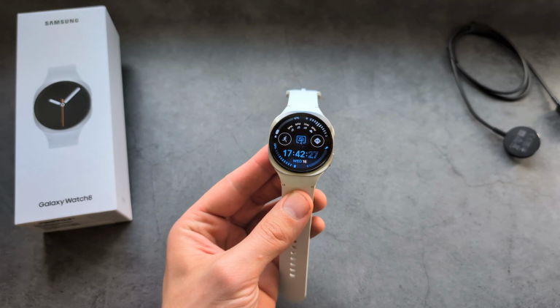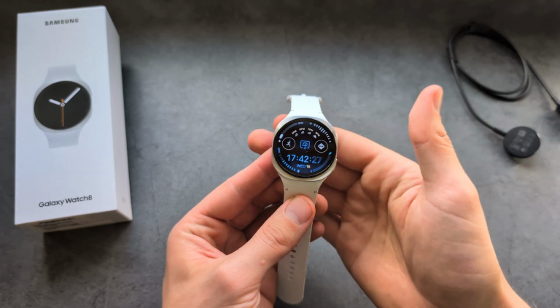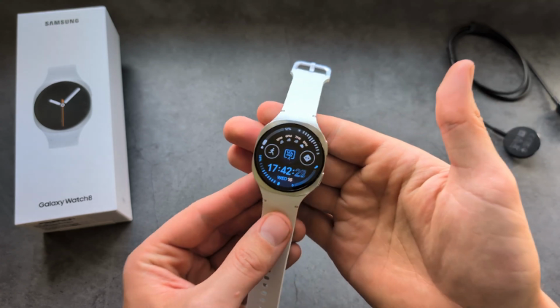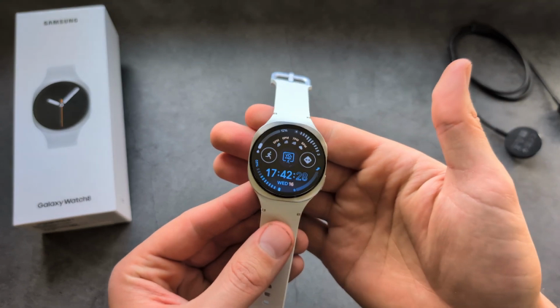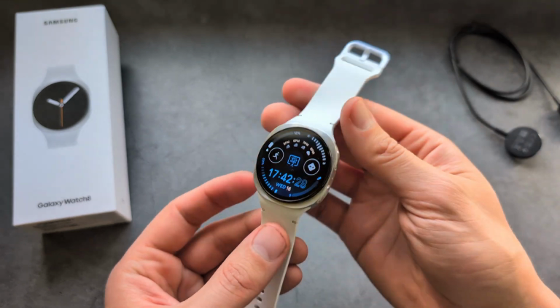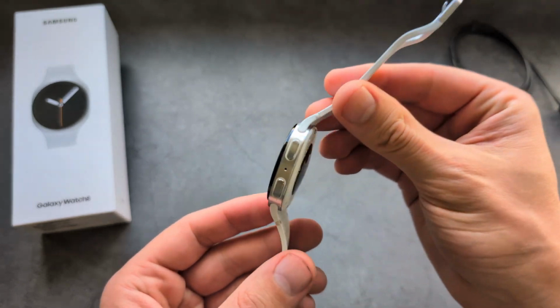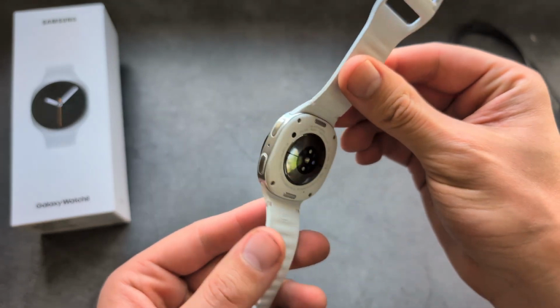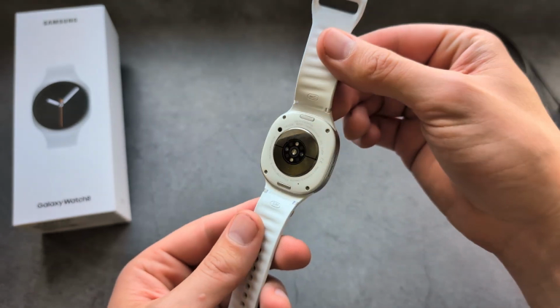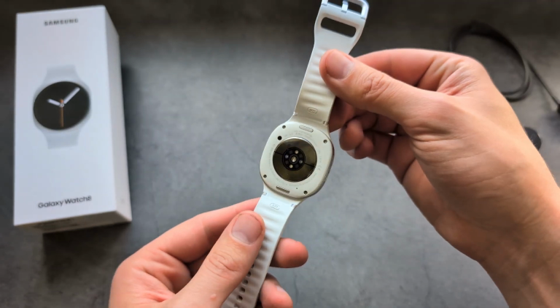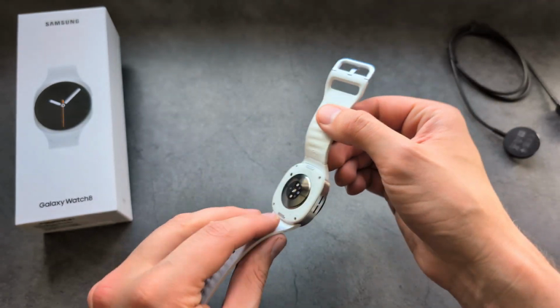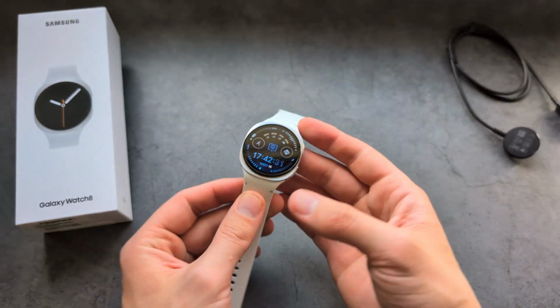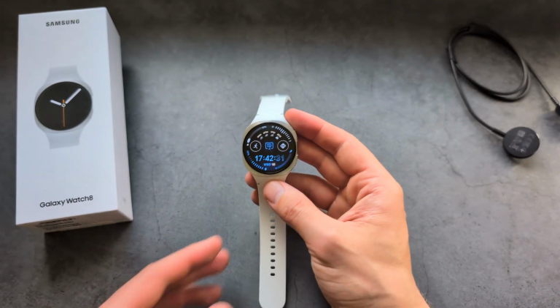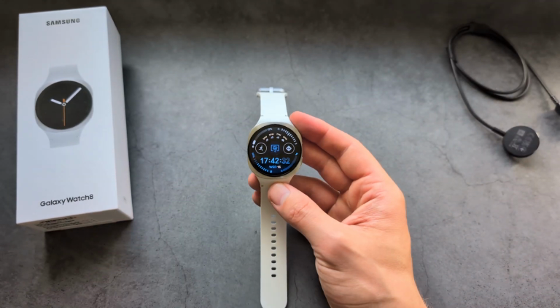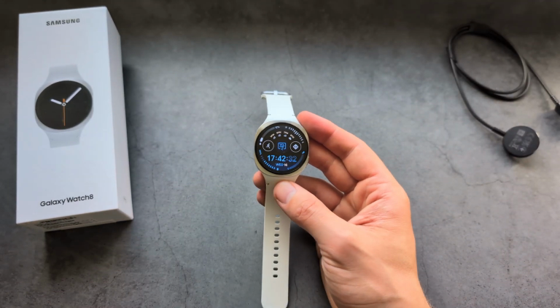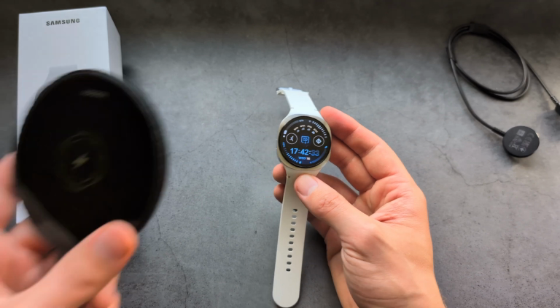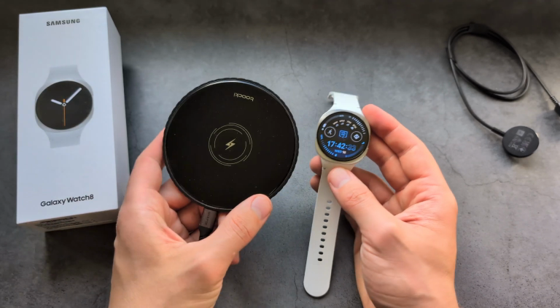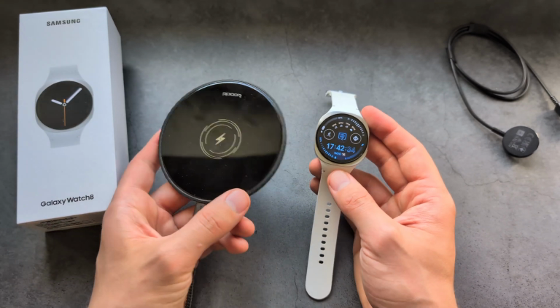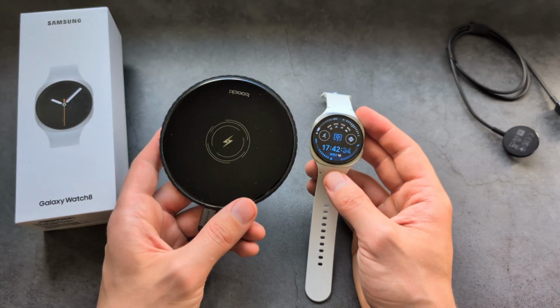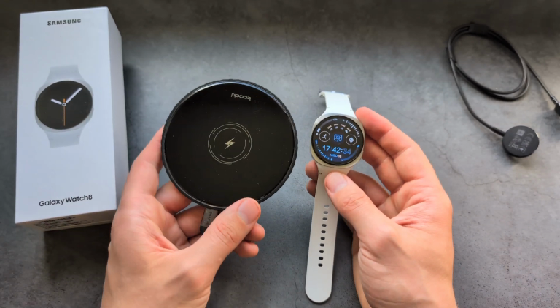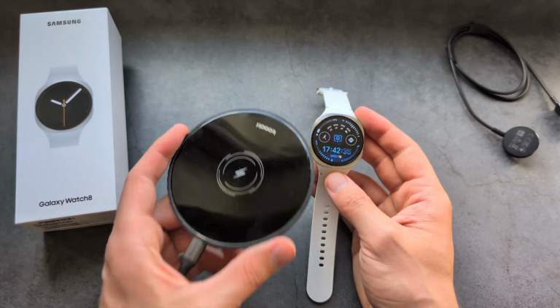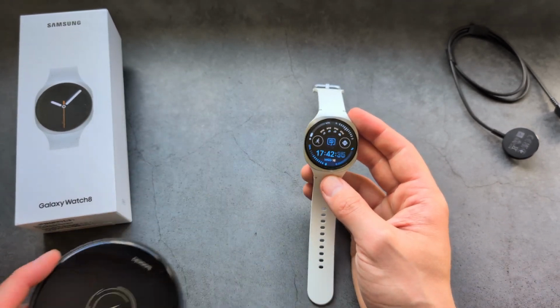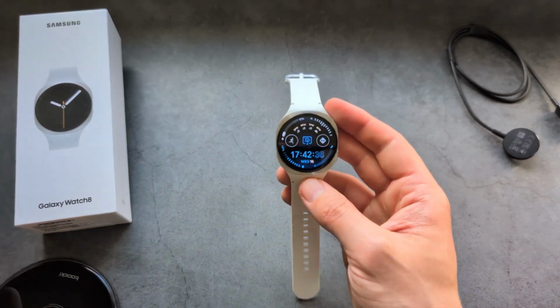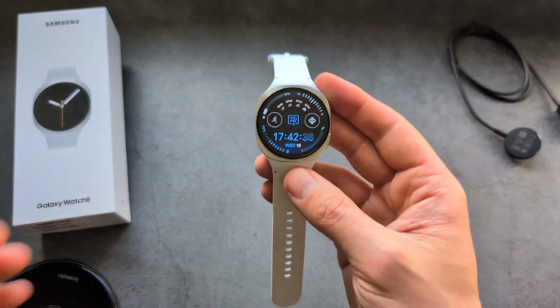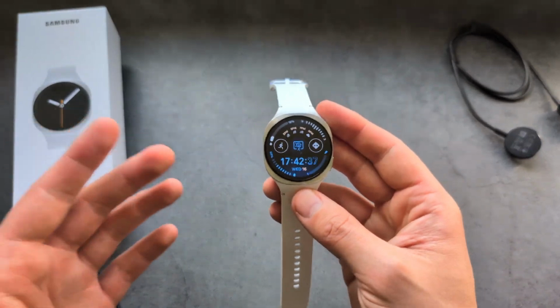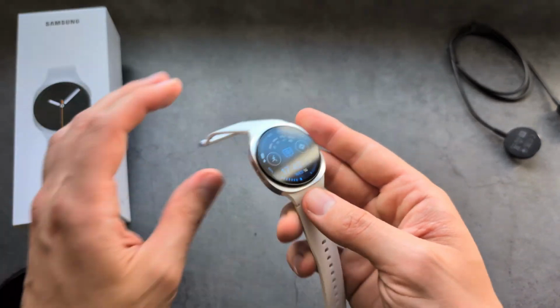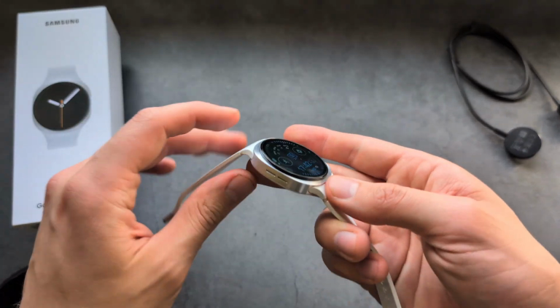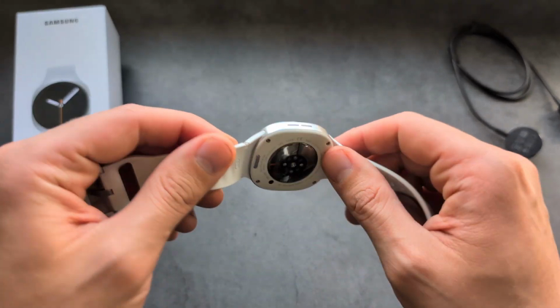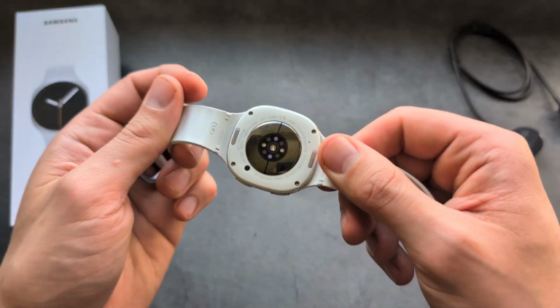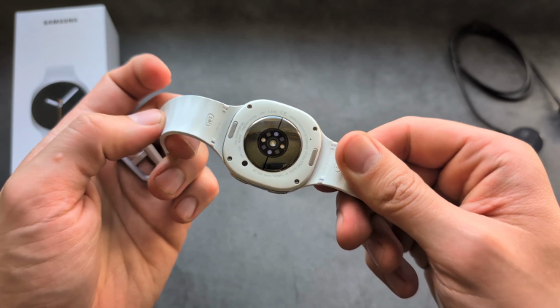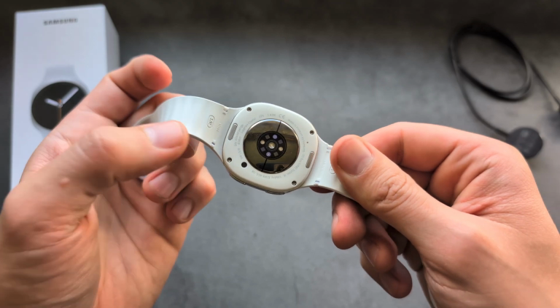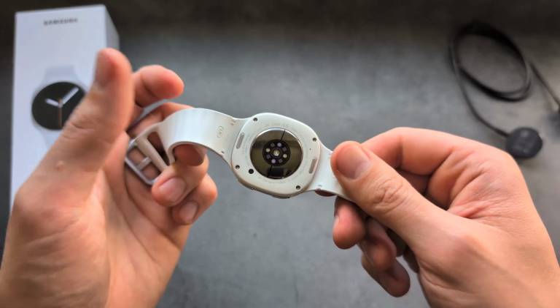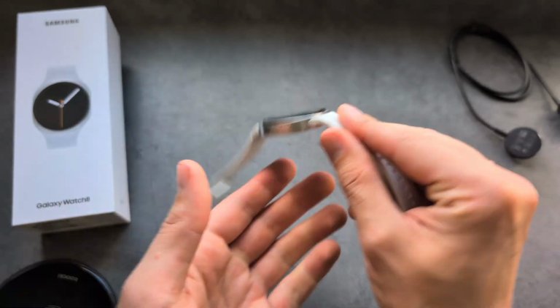Are you wondering if the new Samsung Galaxy Watch 8 has wireless charging, and can we charge this watch using any wireless charger? When it comes to wireless charging, yes, this watch is actually charged using a wireless charger.